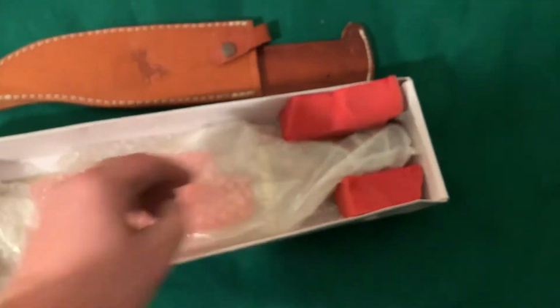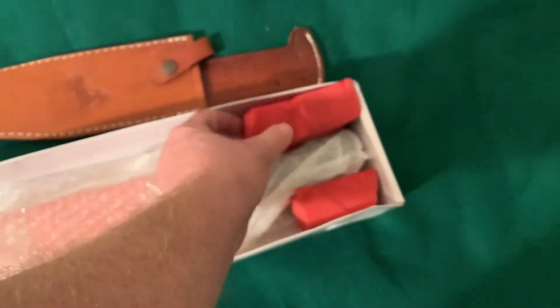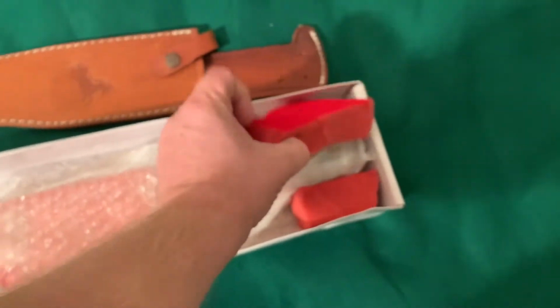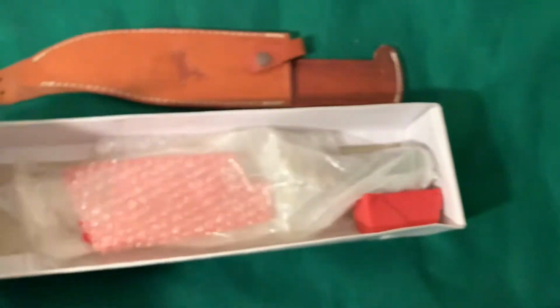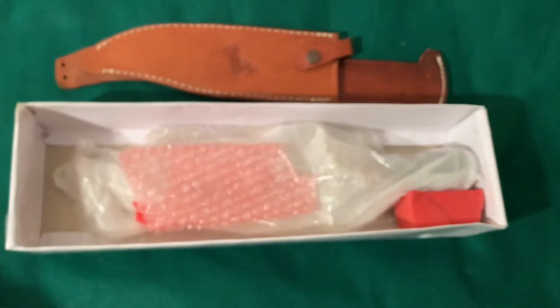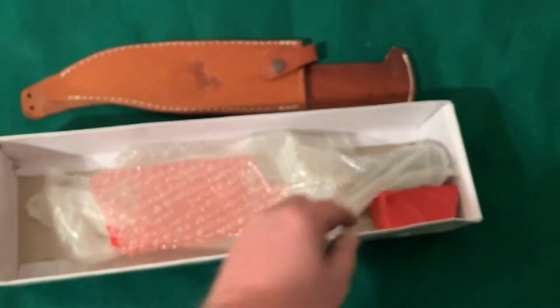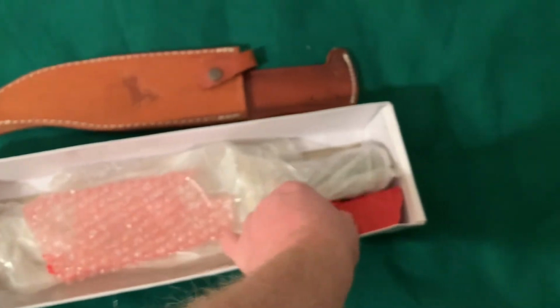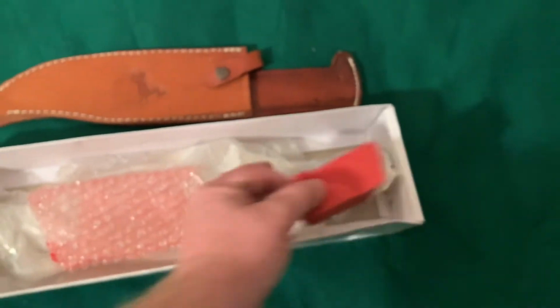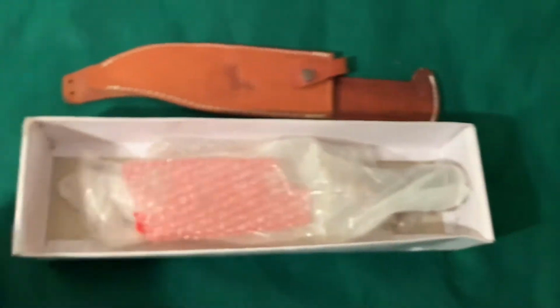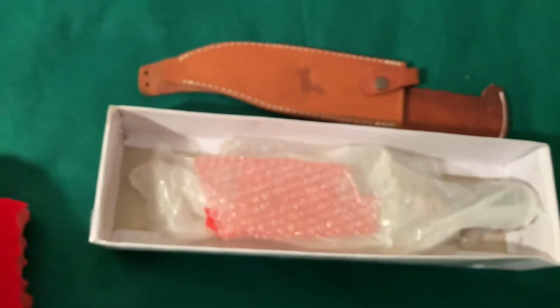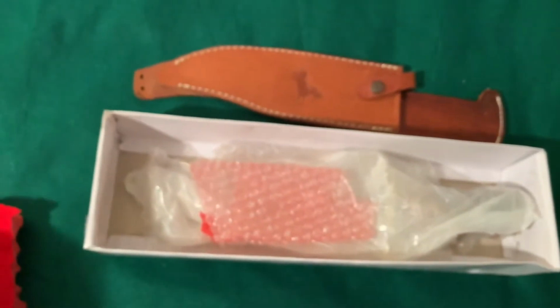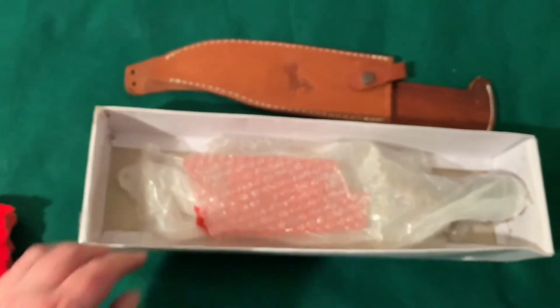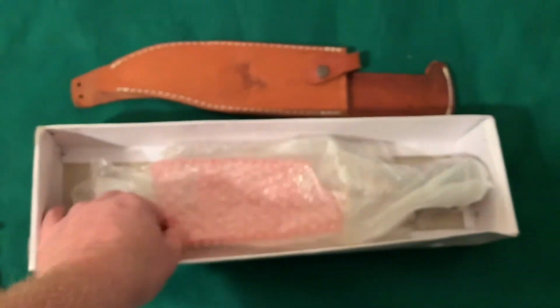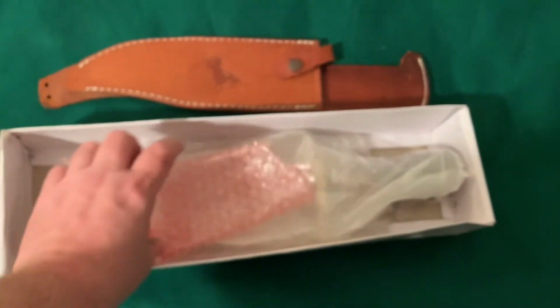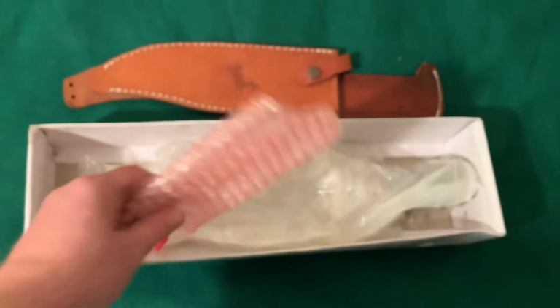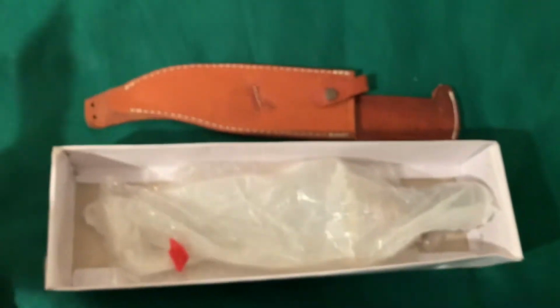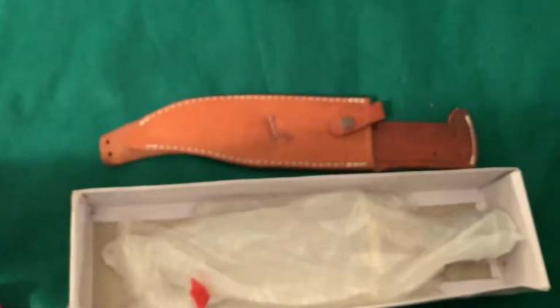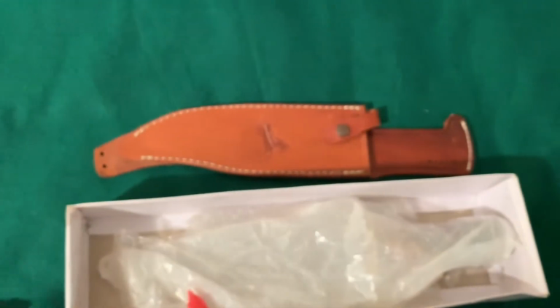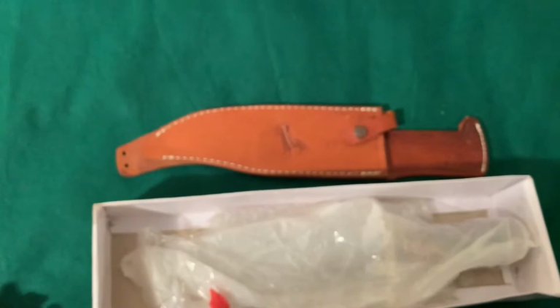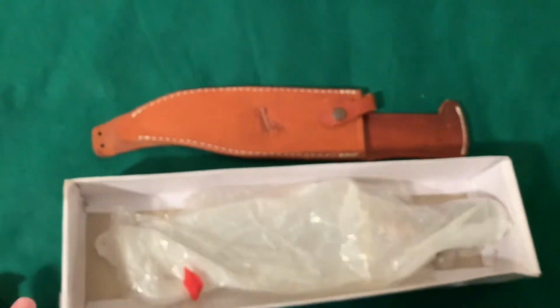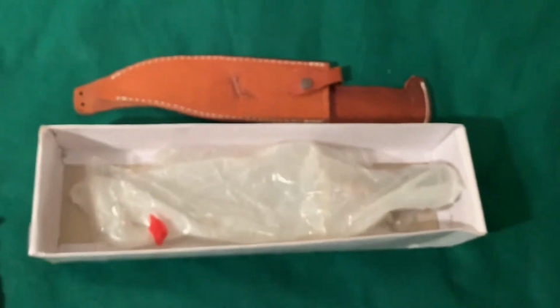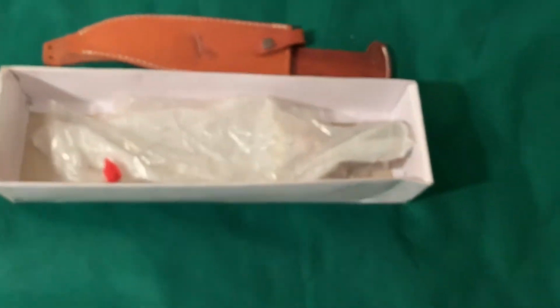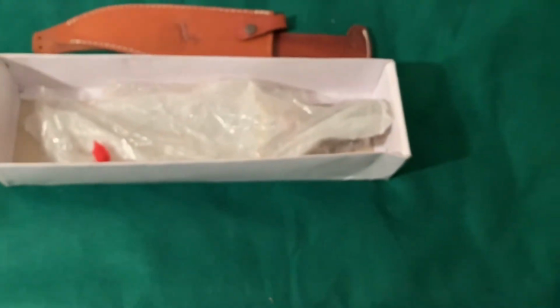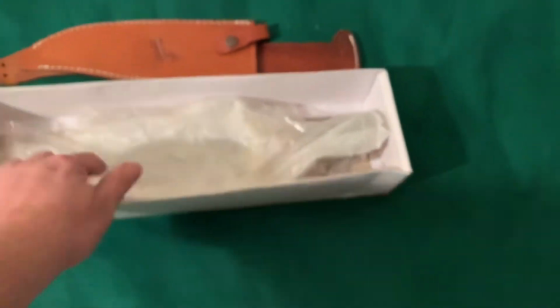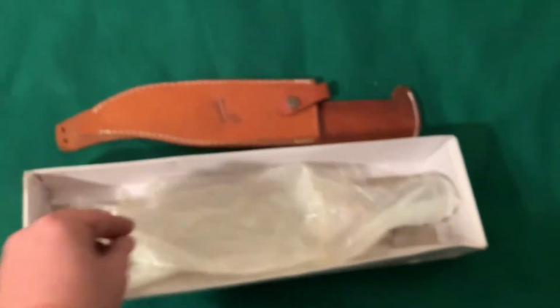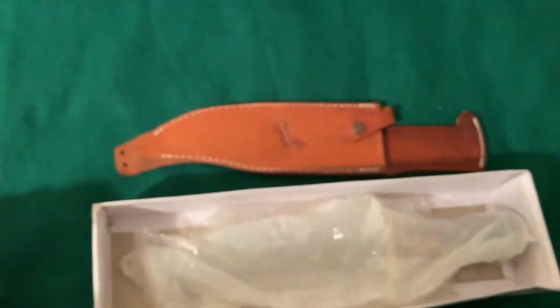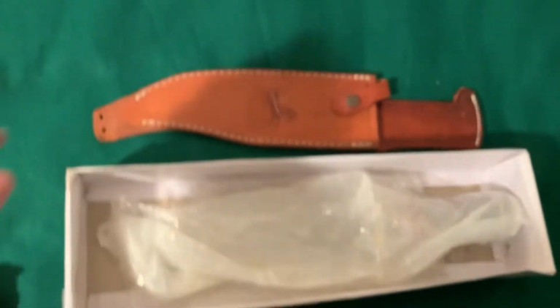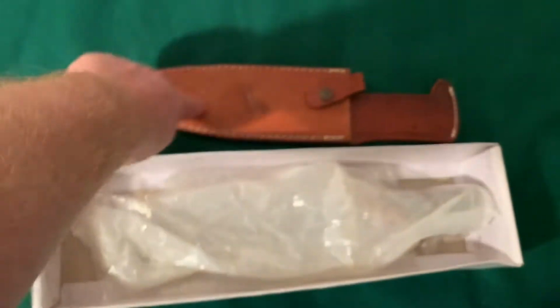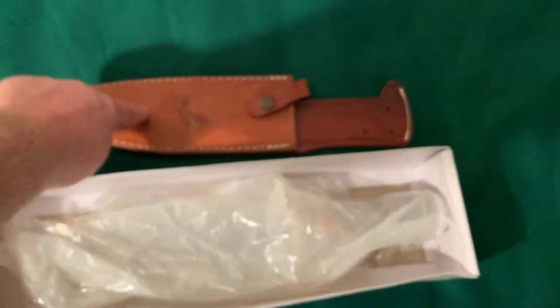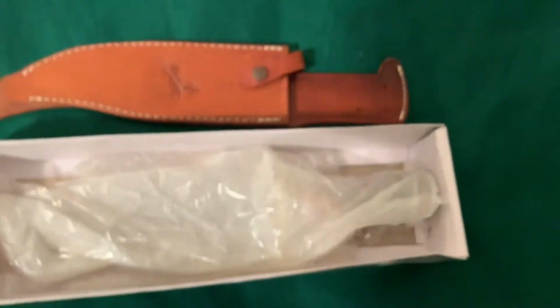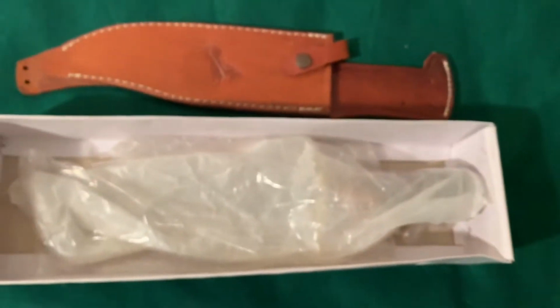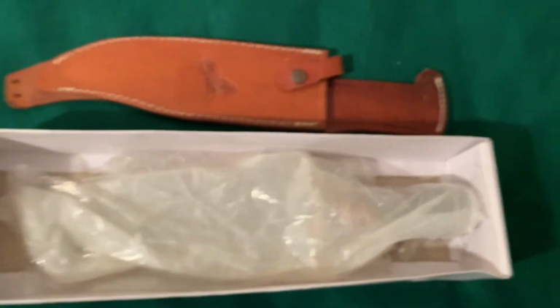Now obviously this is used. Someone, I think, repackaged it to sell to me. But it says new in the box, so this looks pretty new.